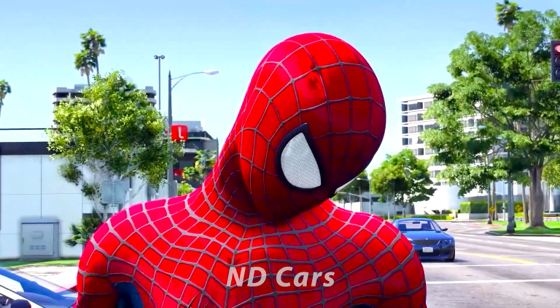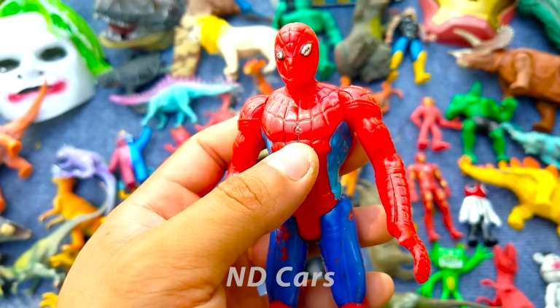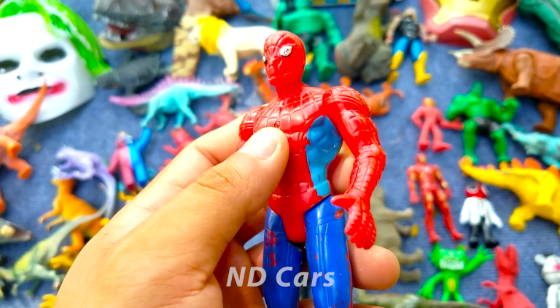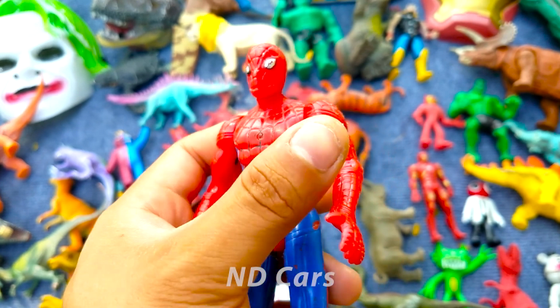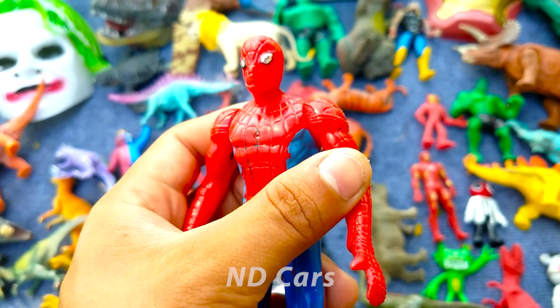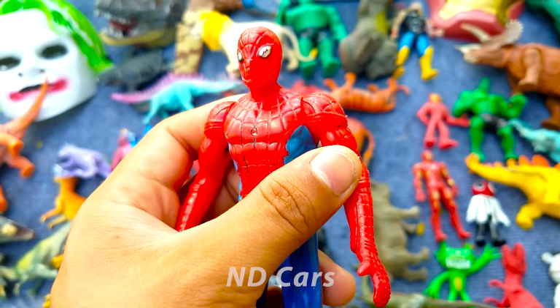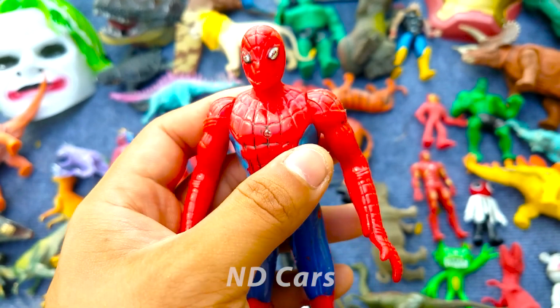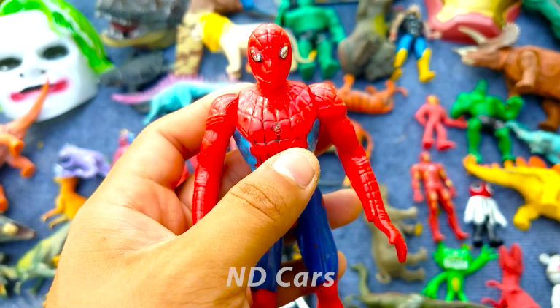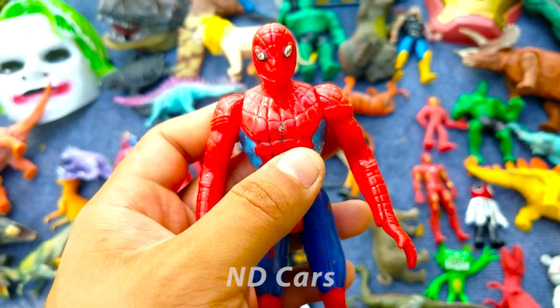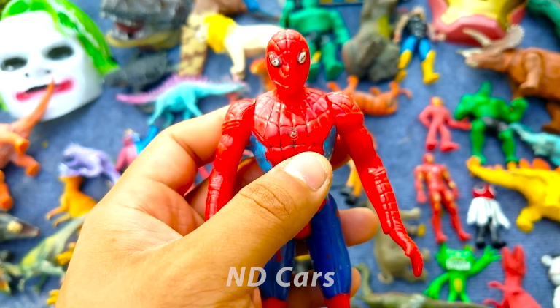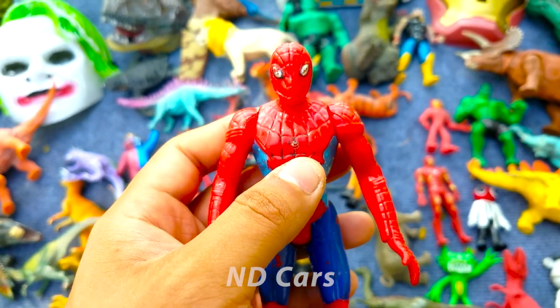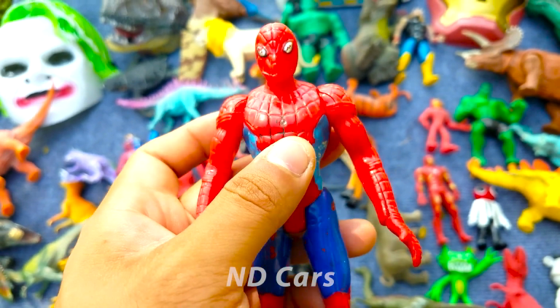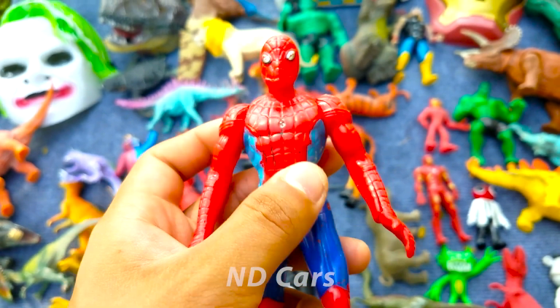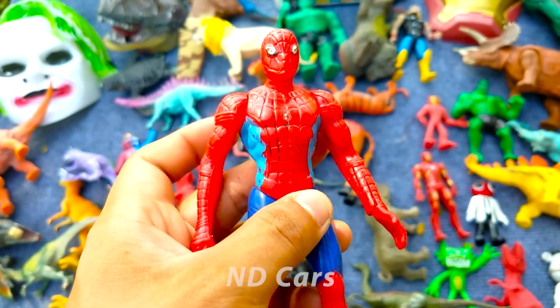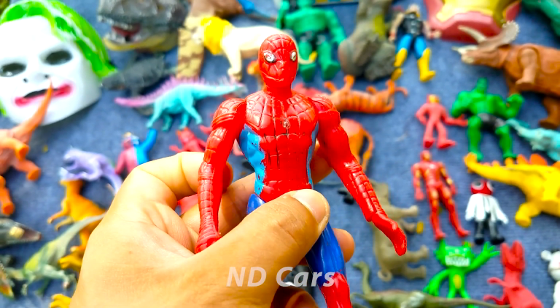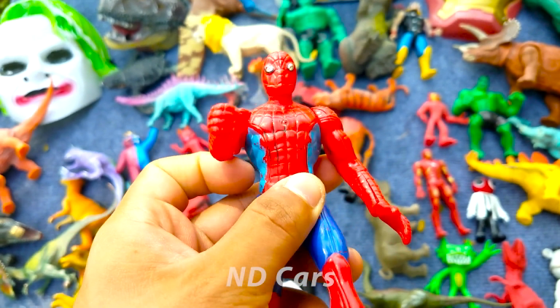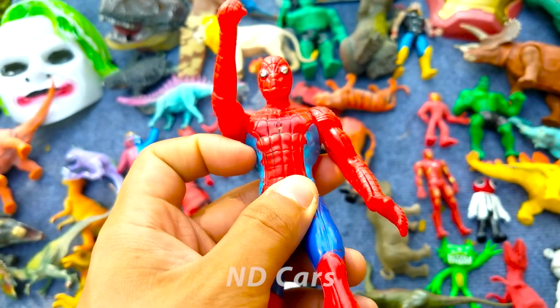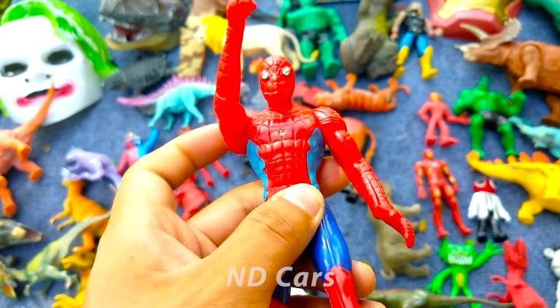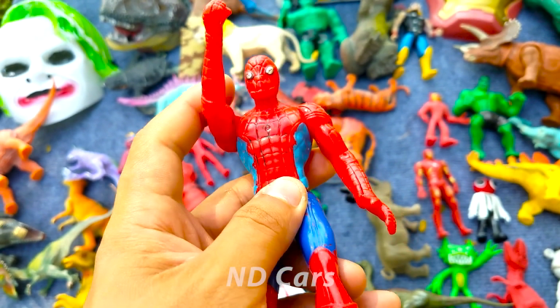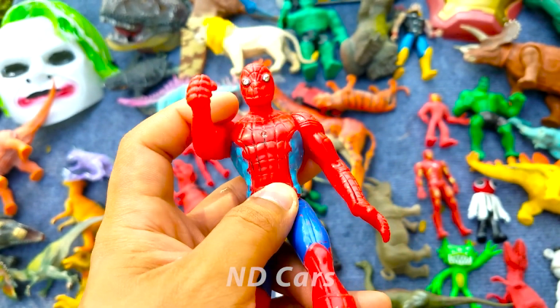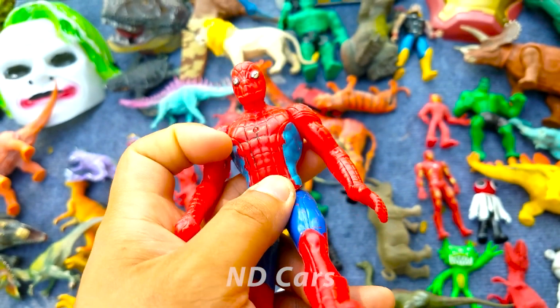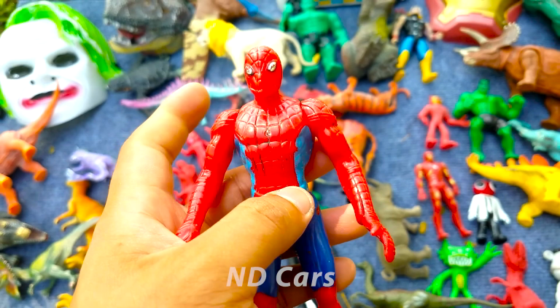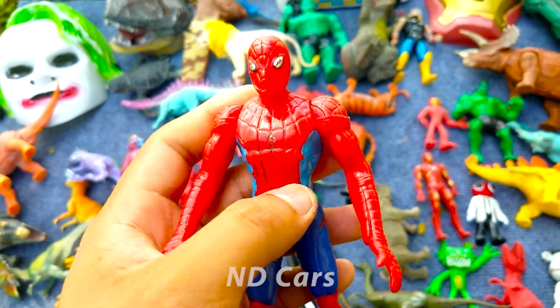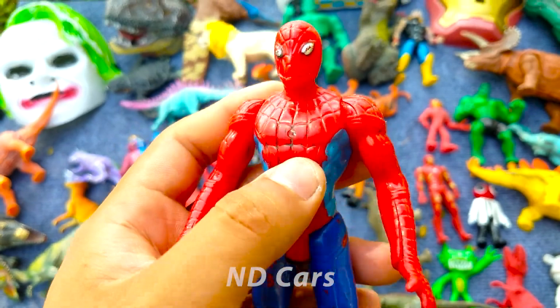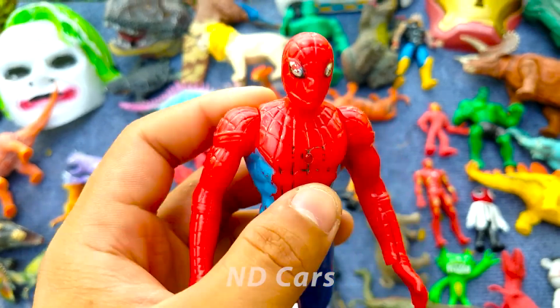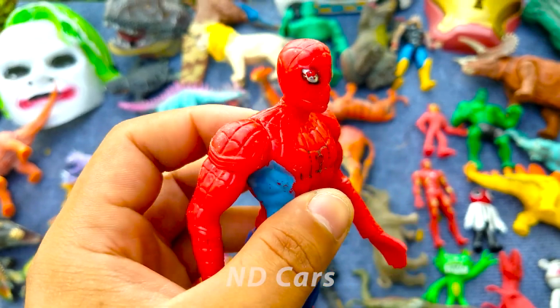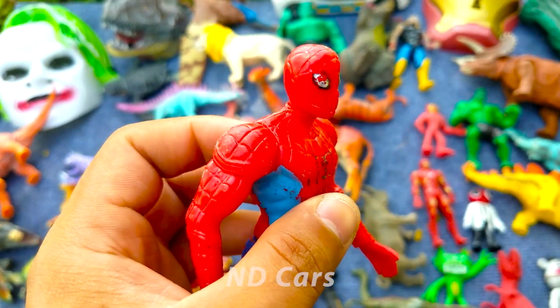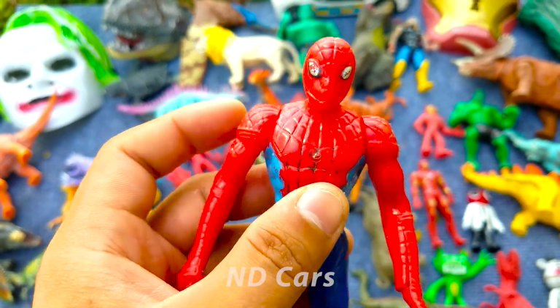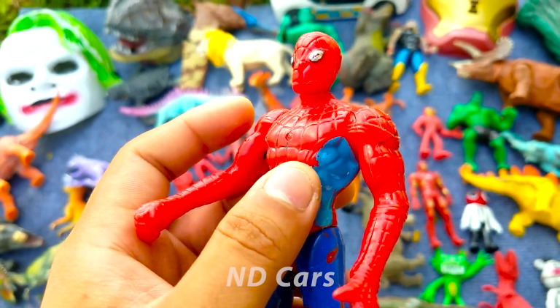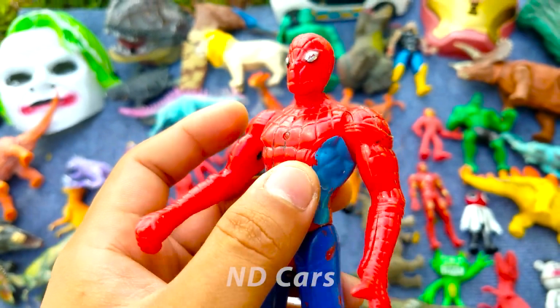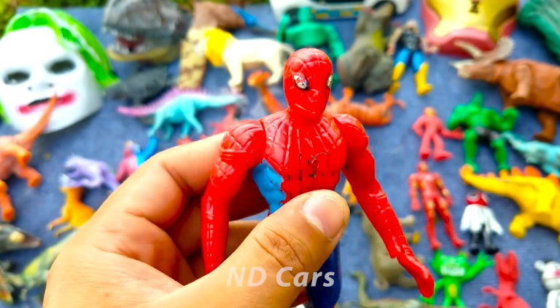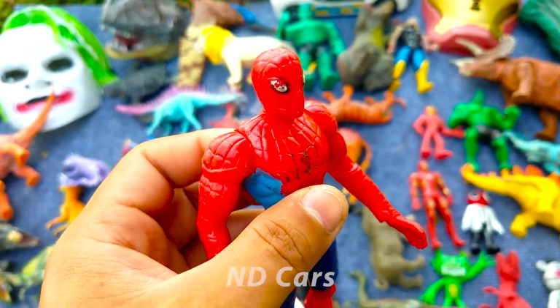Anh chàng người nhện phiên bản màu đỏ các bạn ơi. Anh chàng này có thể bắn tên để nhảy khắp nơi. Trông cực kỳ là xịn sò luôn nha. Wow! Anh chàng này cũng rất là nhanh nhẹn đó chứ.